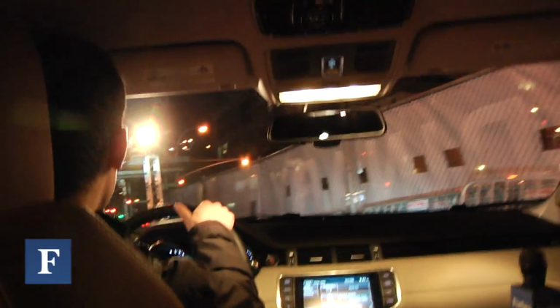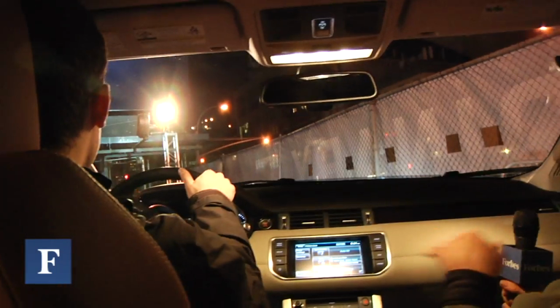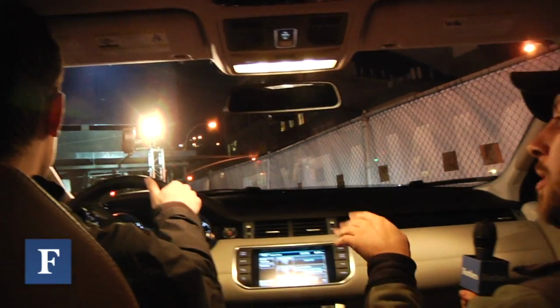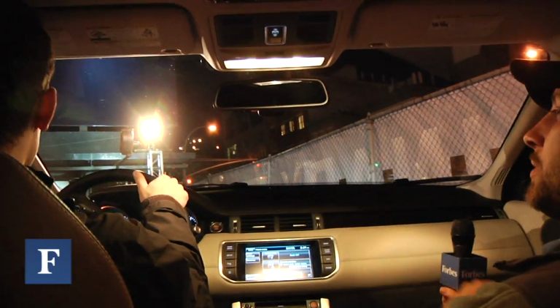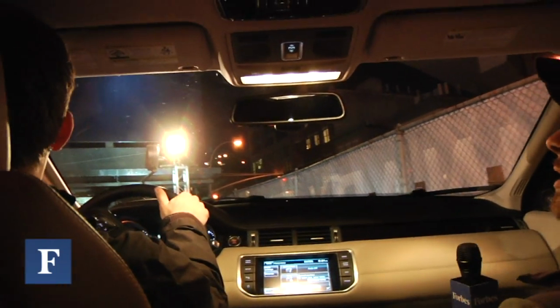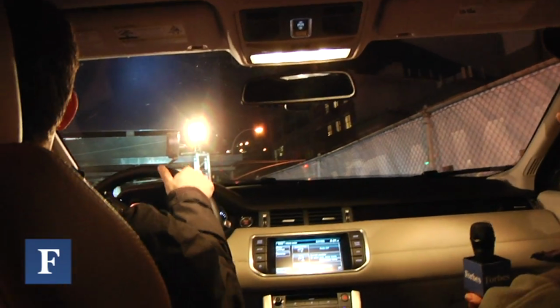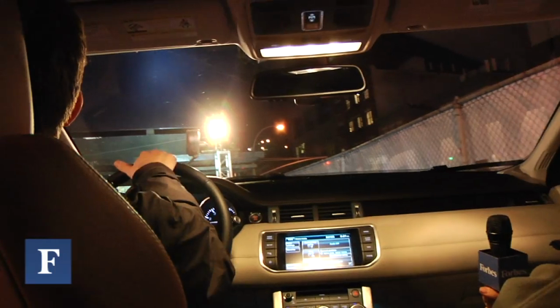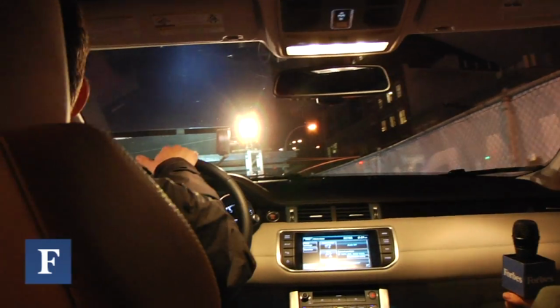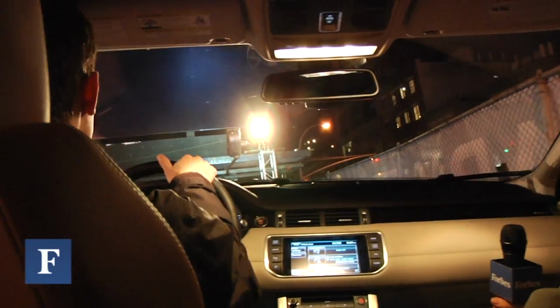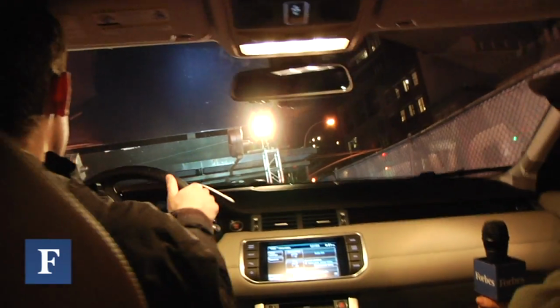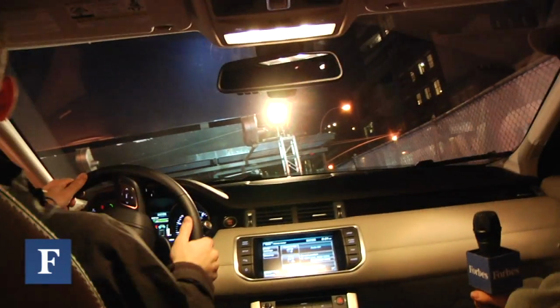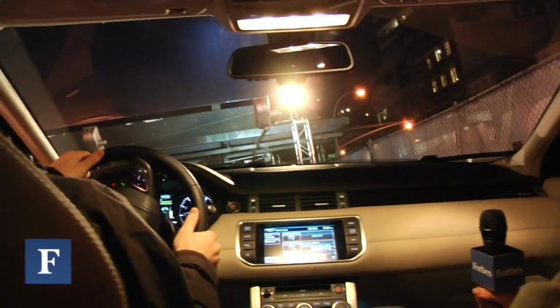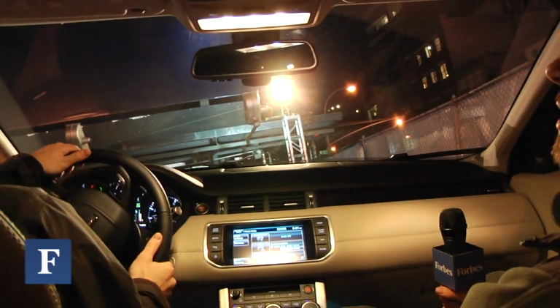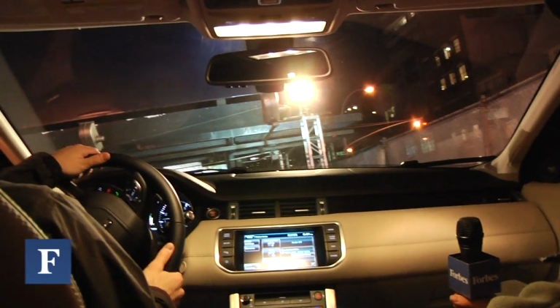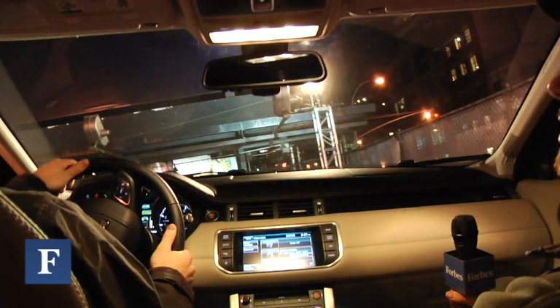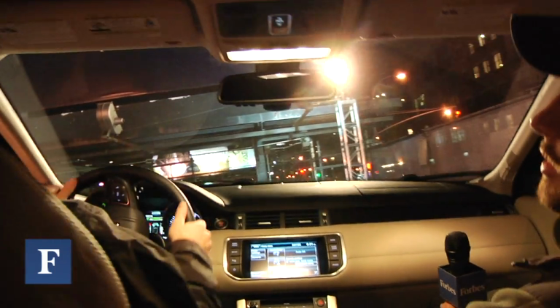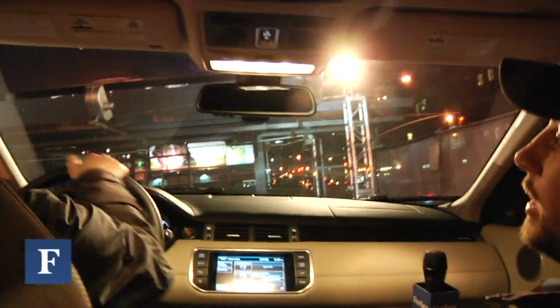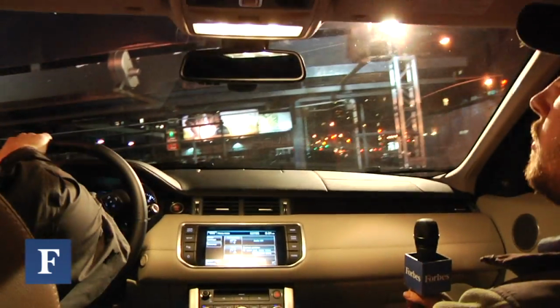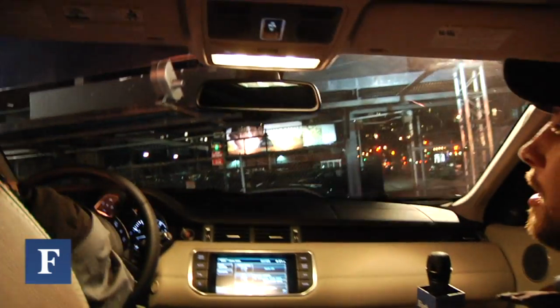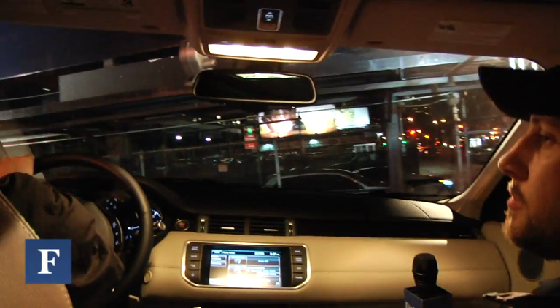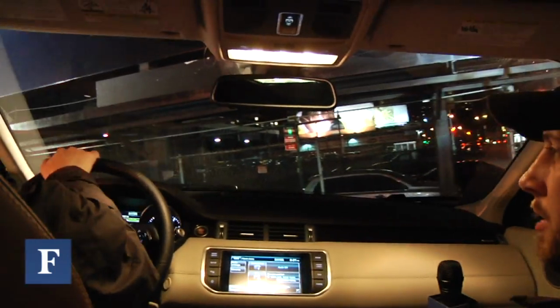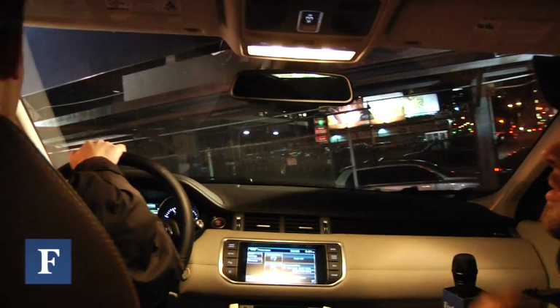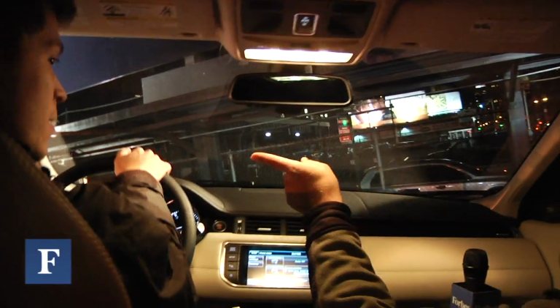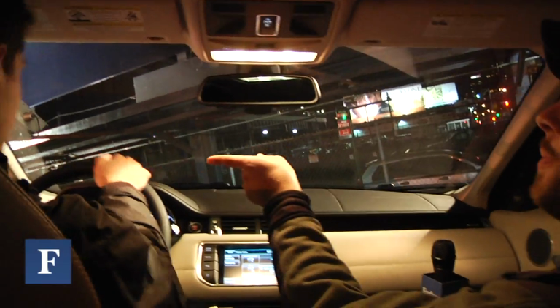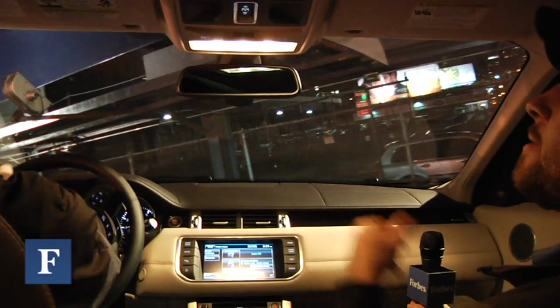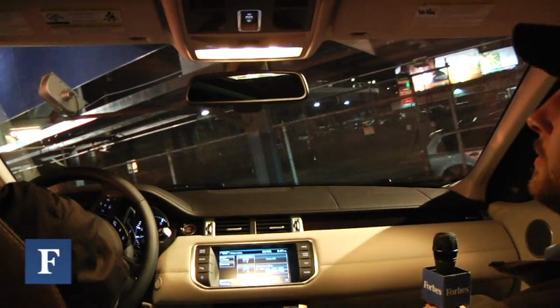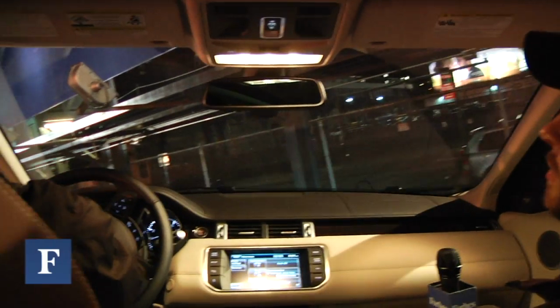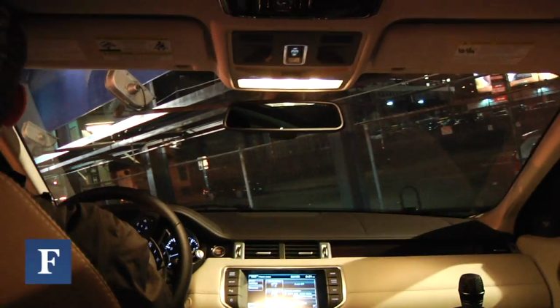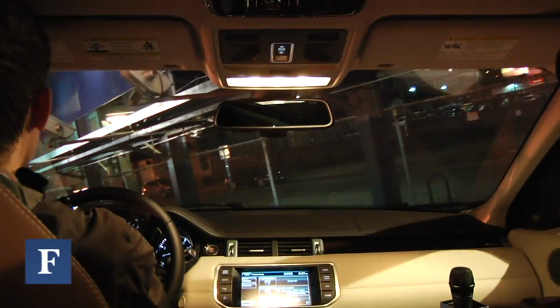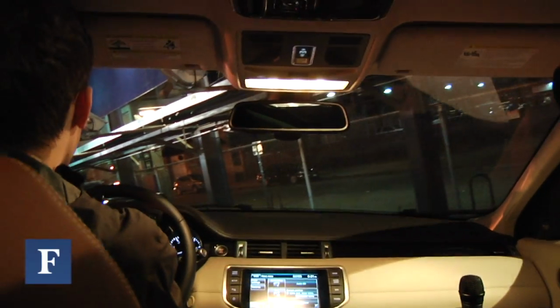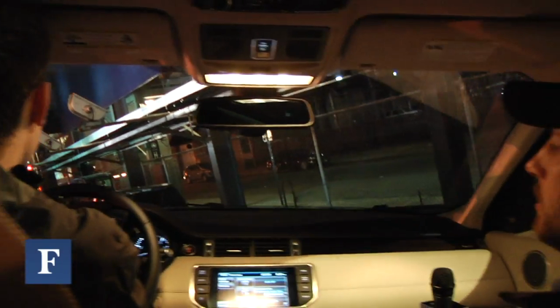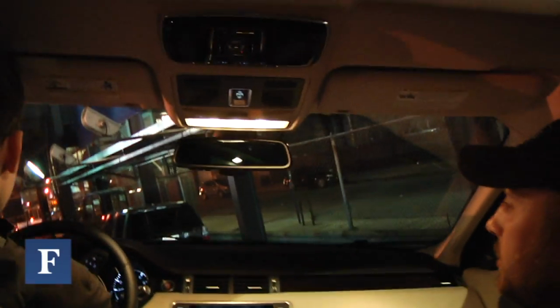A little bit of momentum through the corner here just so we can transfer the weight to the front again. We're going down. We're going up high. There's a vehicle right down there on the lower side — you can't see it.